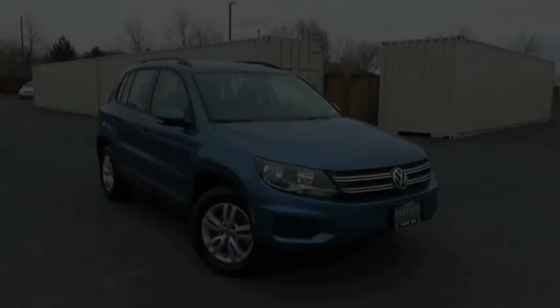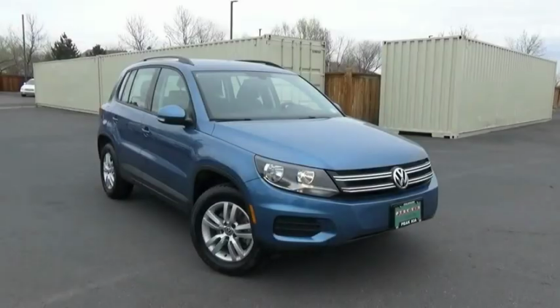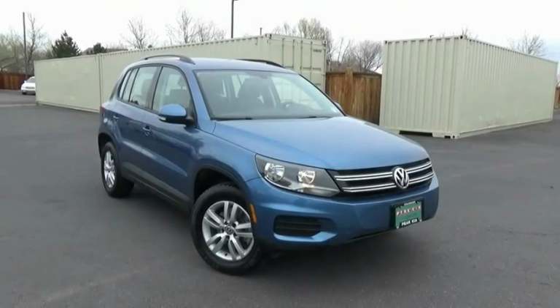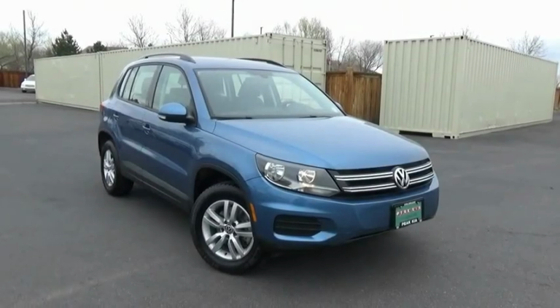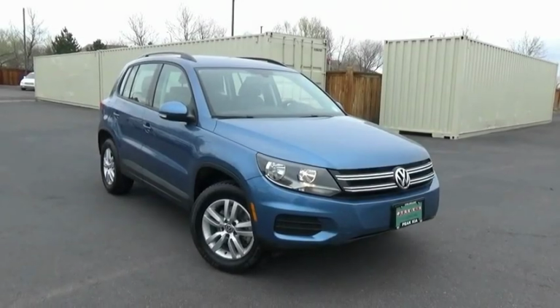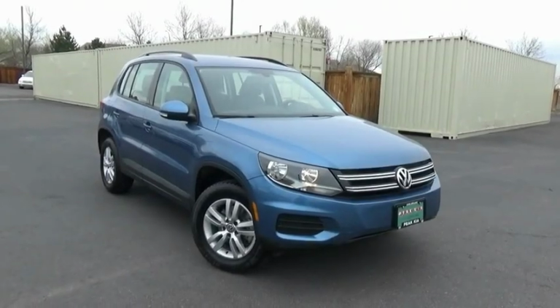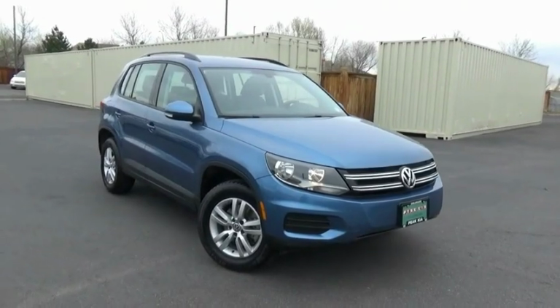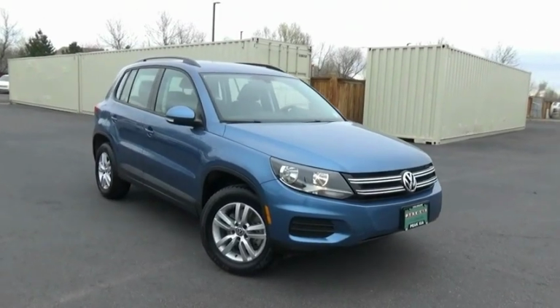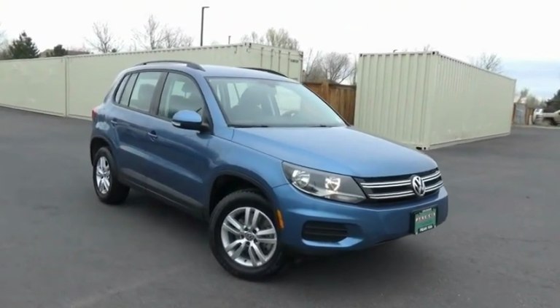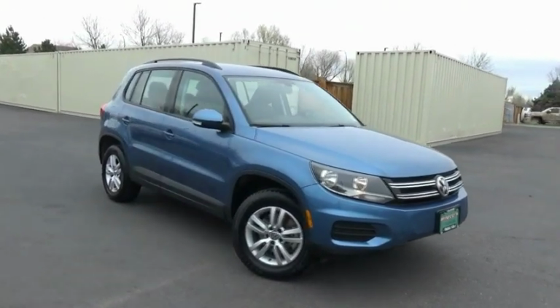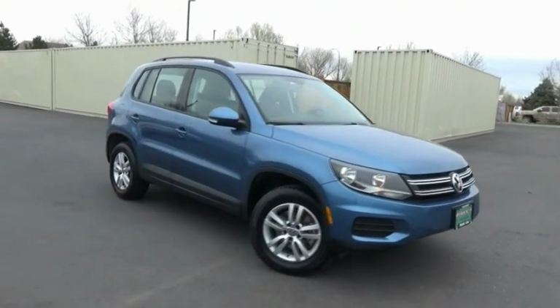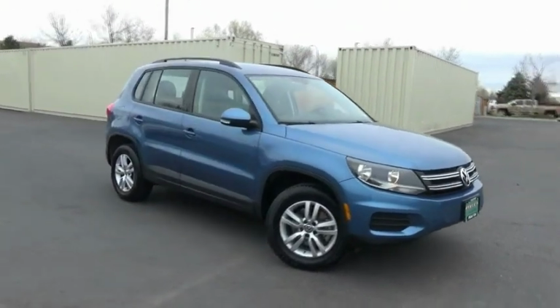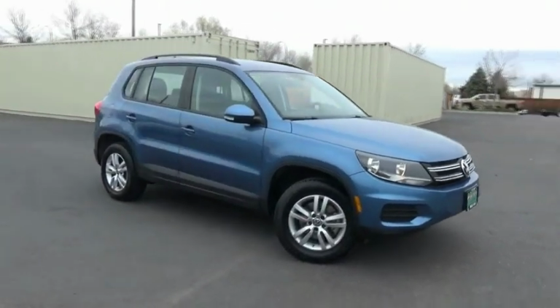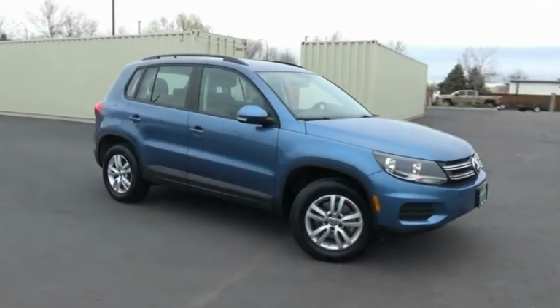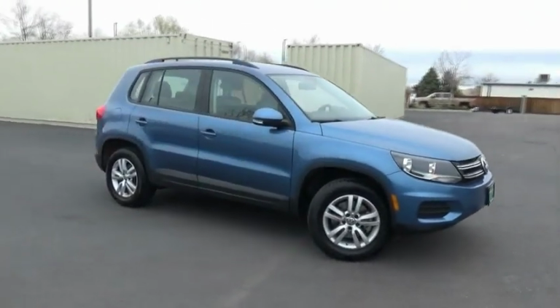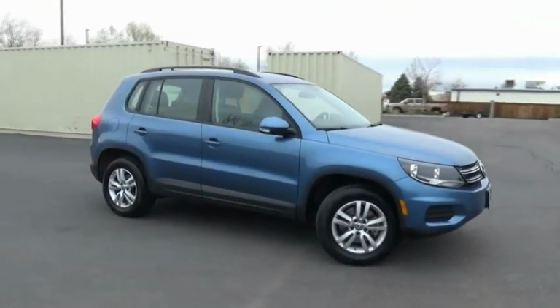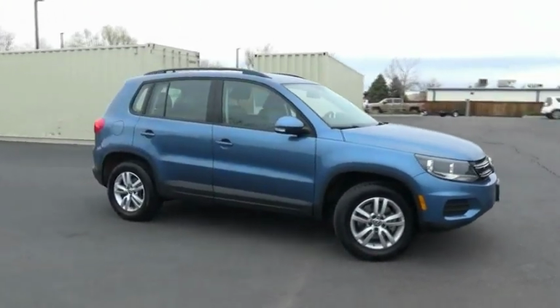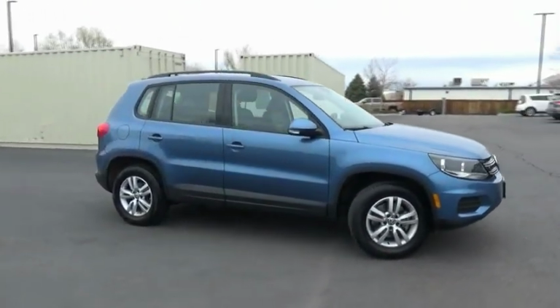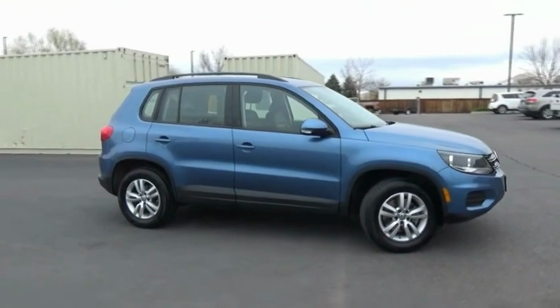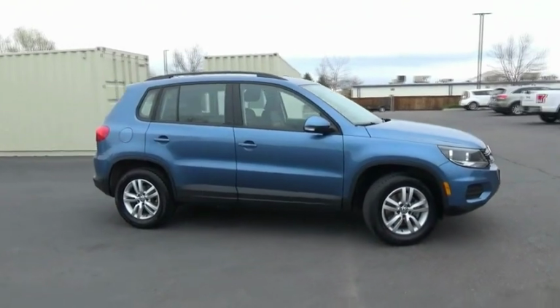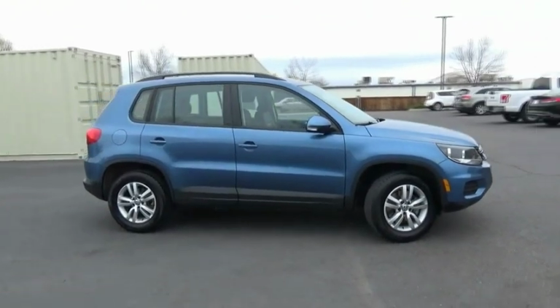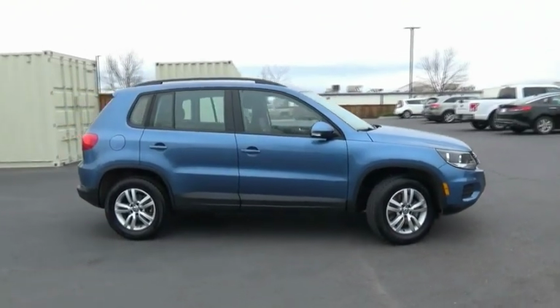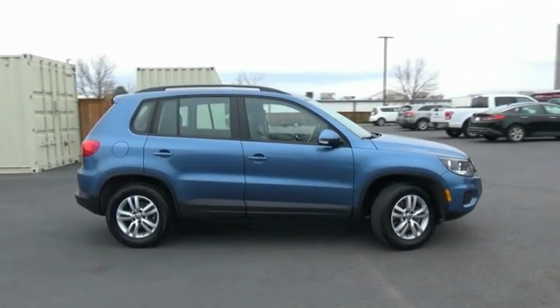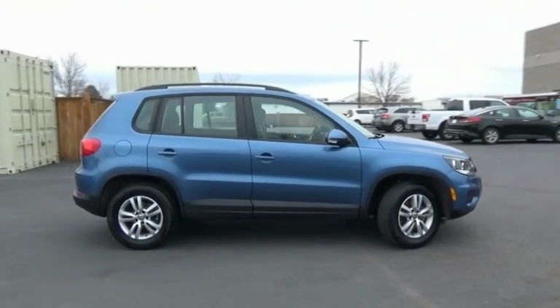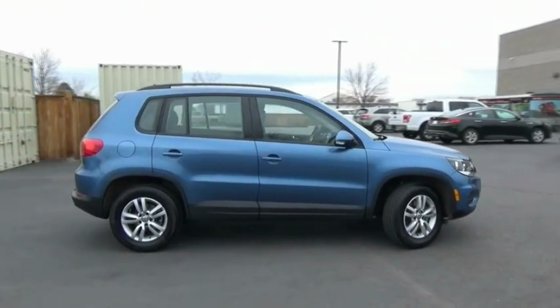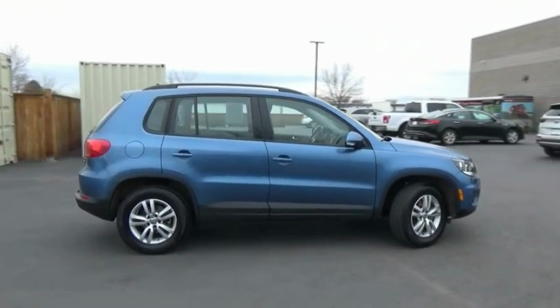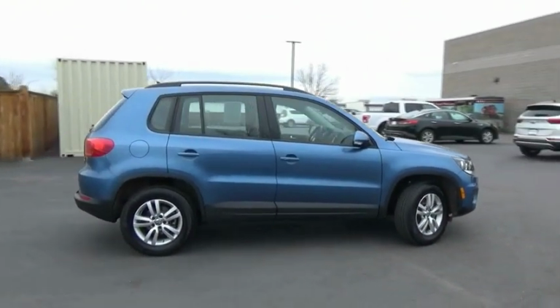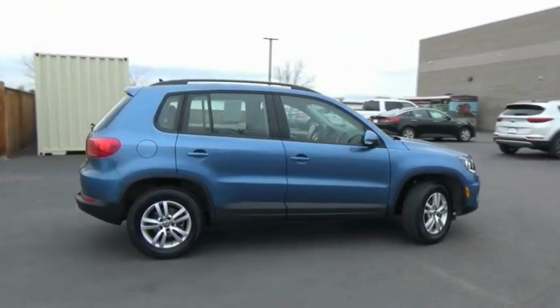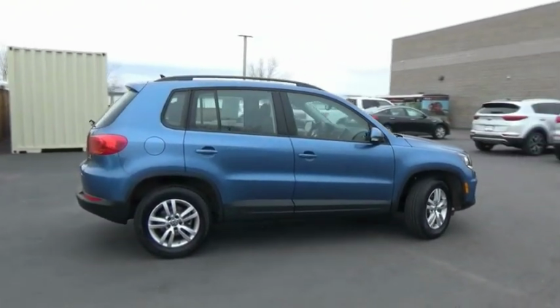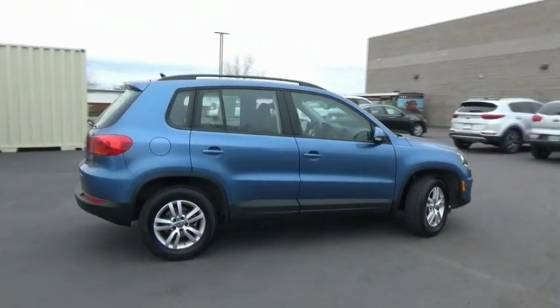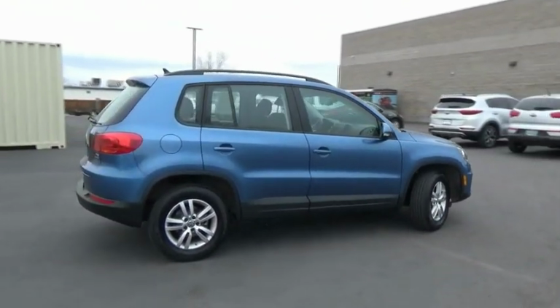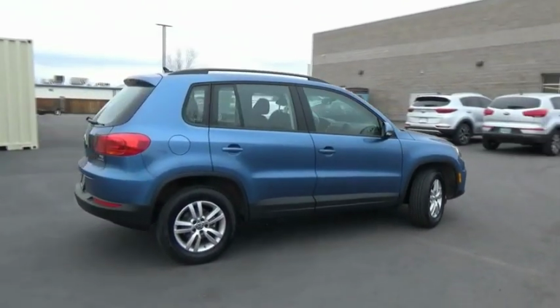Make a great choice today with the 2017 Tiguan. With Volkswagen Tiguan, it's good to be turbo. Turbo with class.